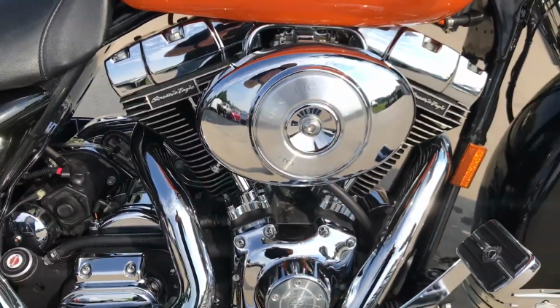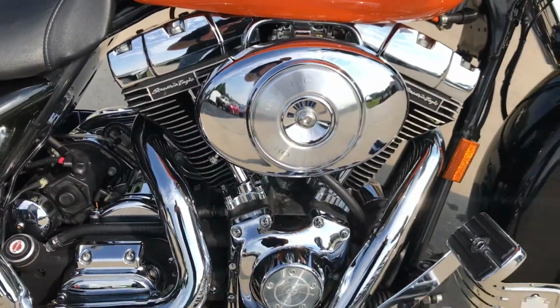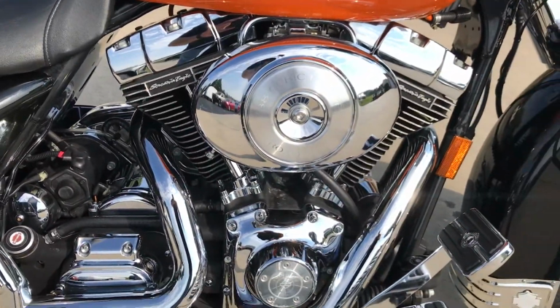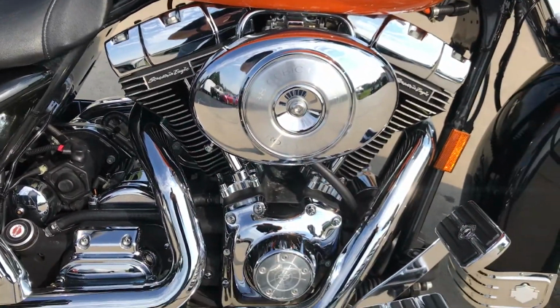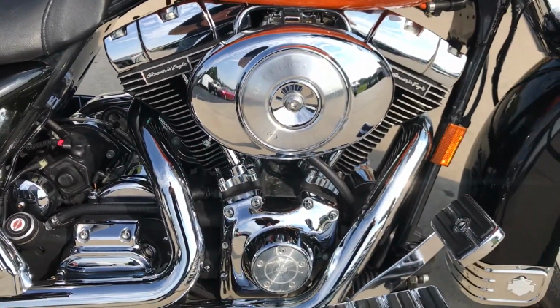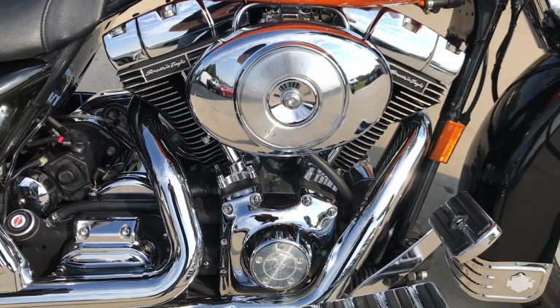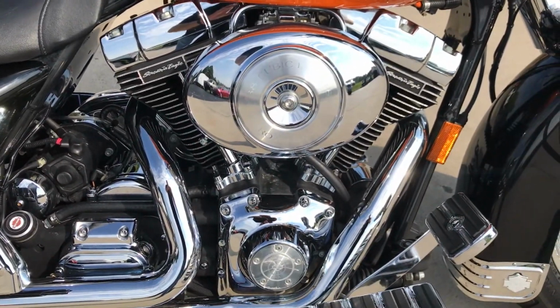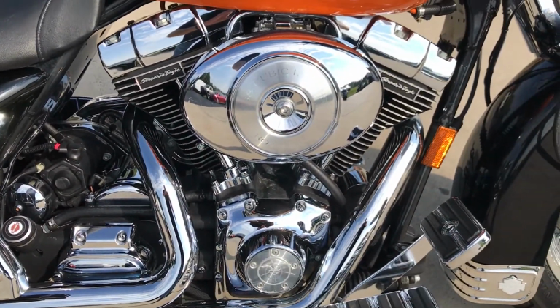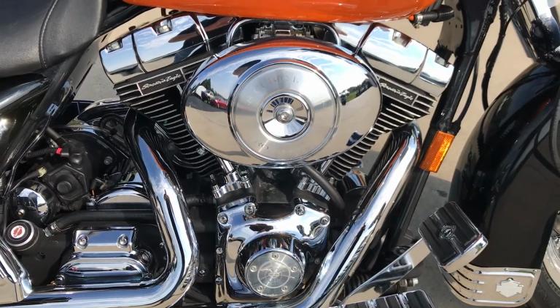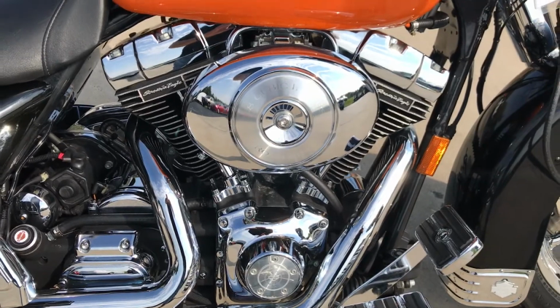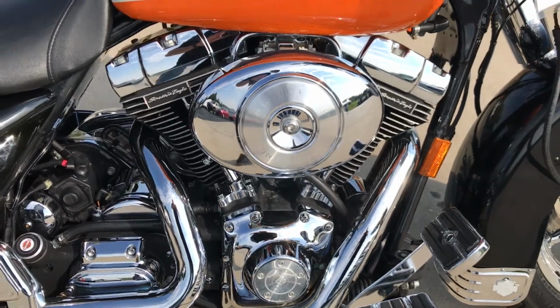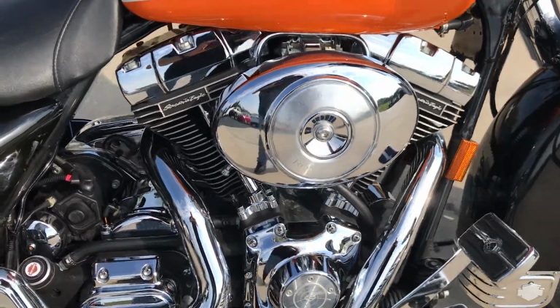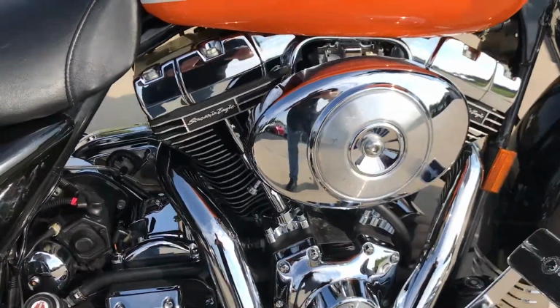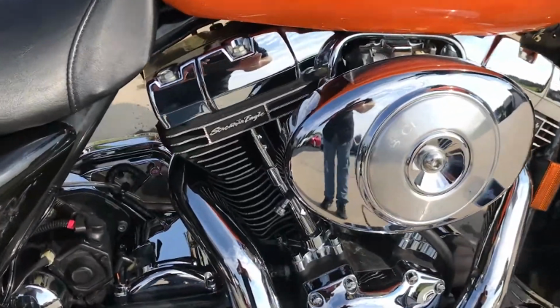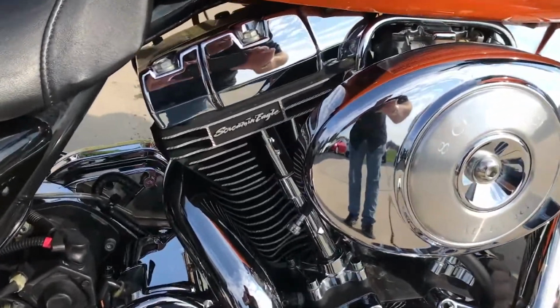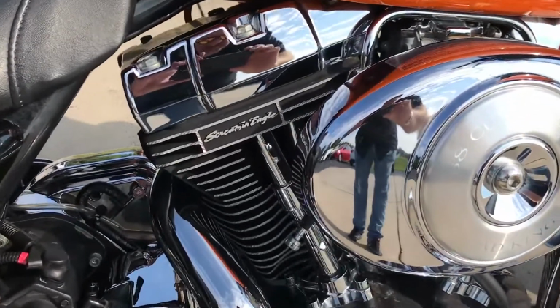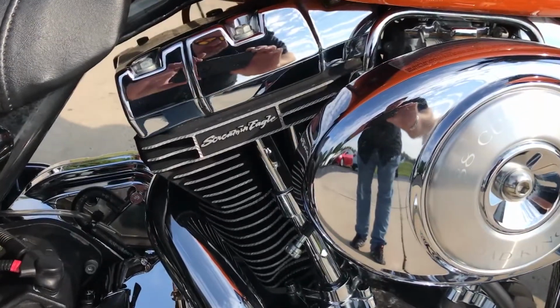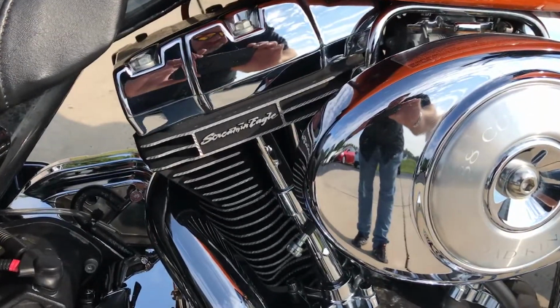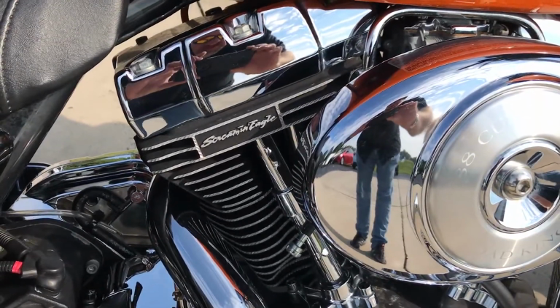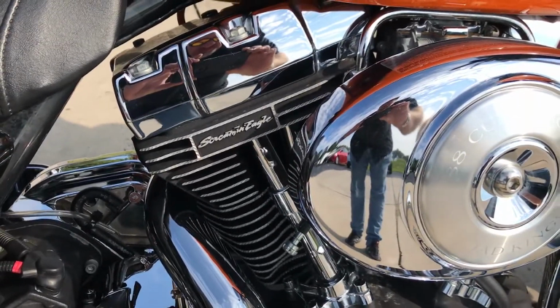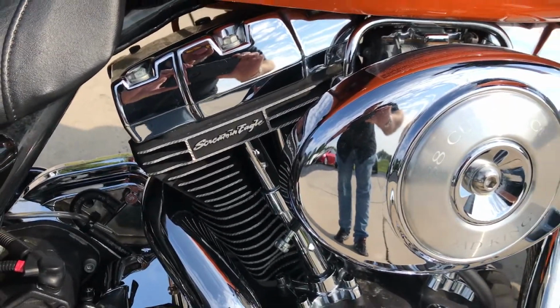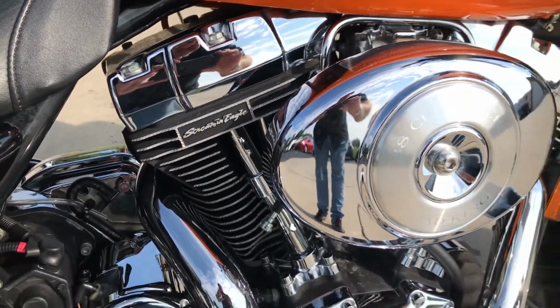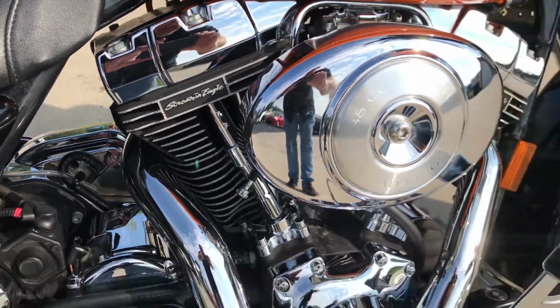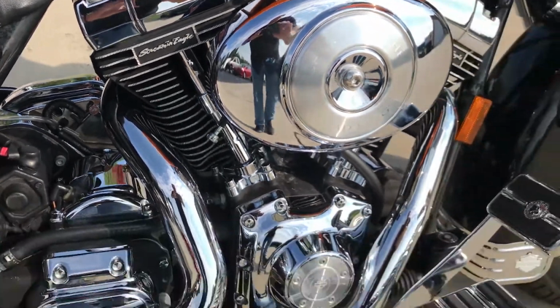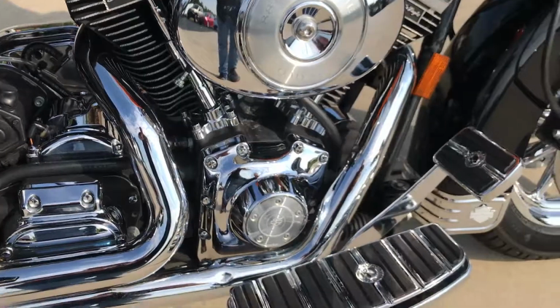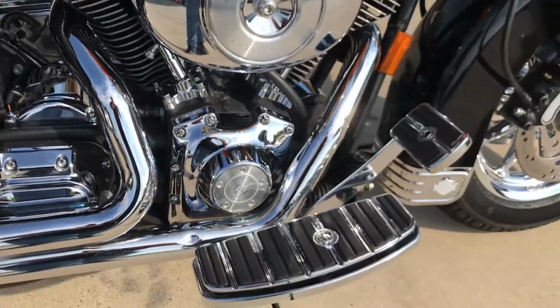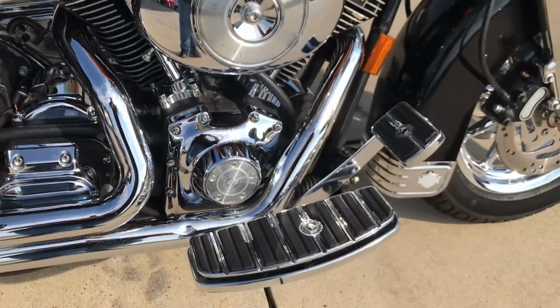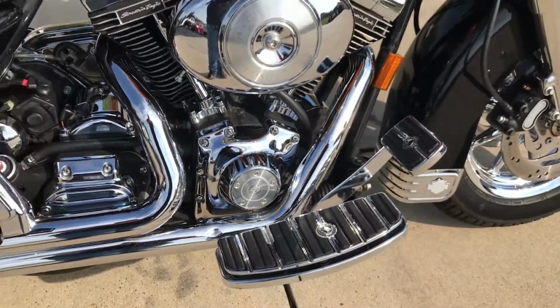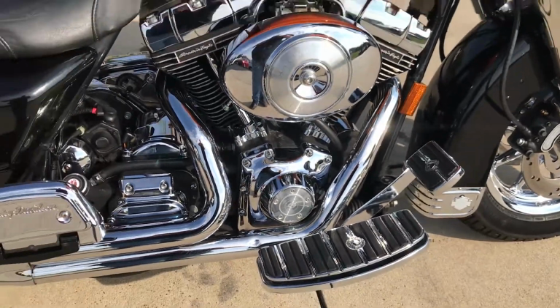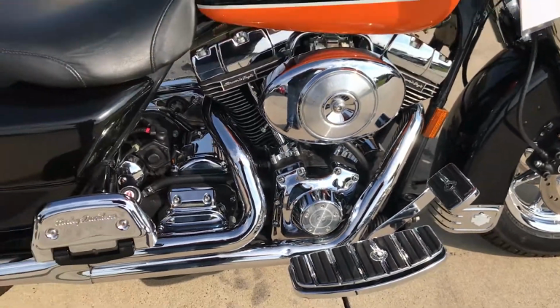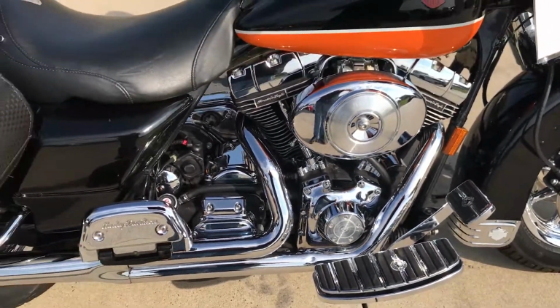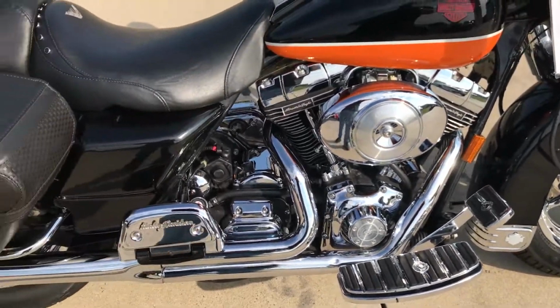This was an 88 cubic inch — we built it up to a 95 cubic inch. Screamin' Eagle cams, pistons, heads. This bike is a hot rod.